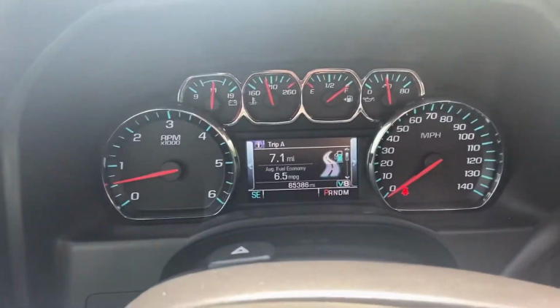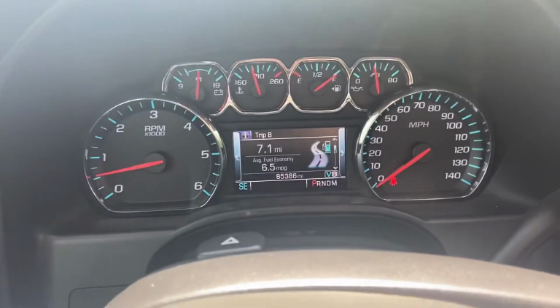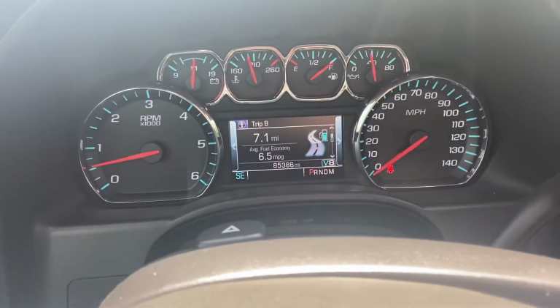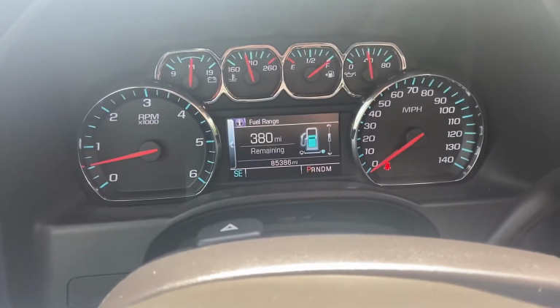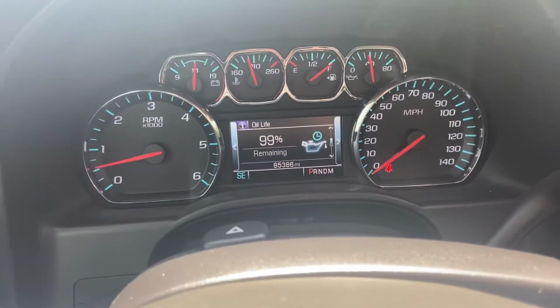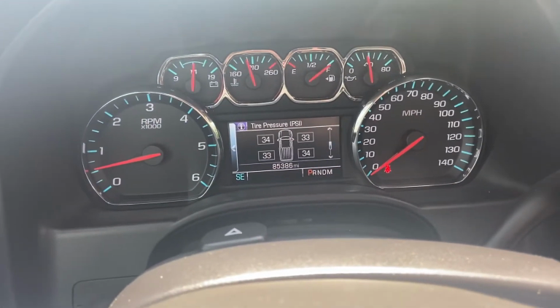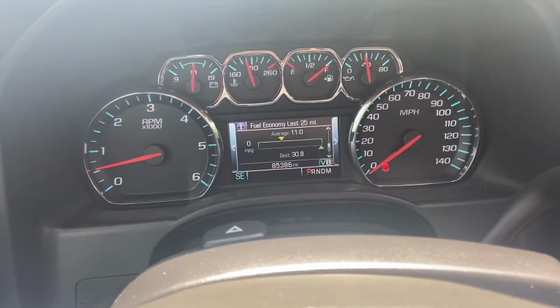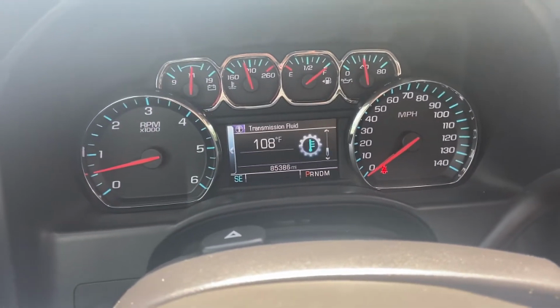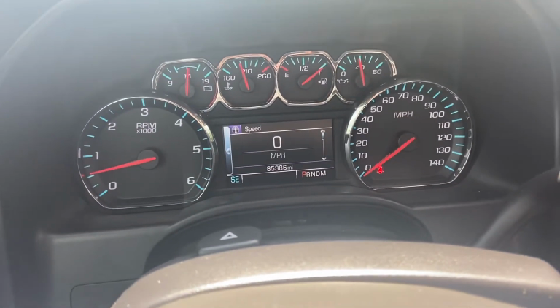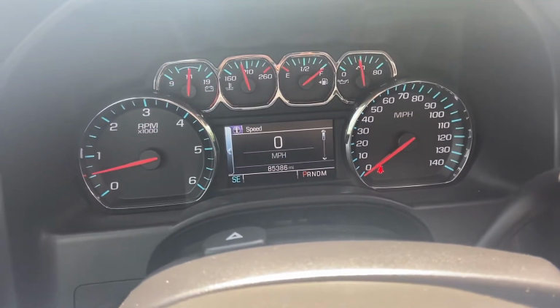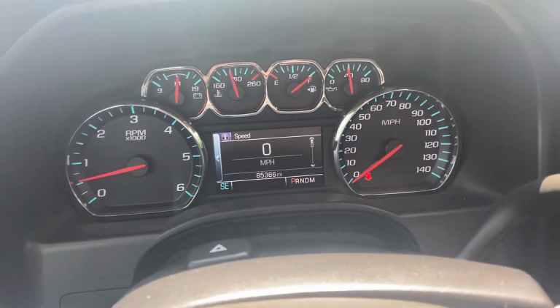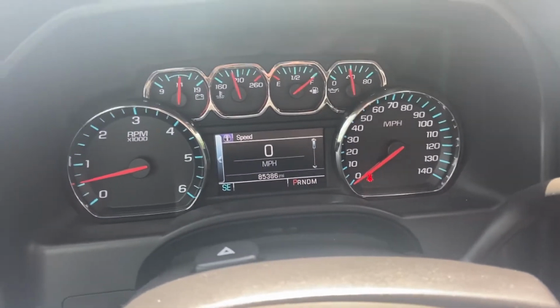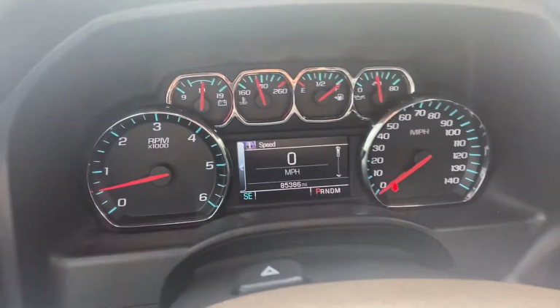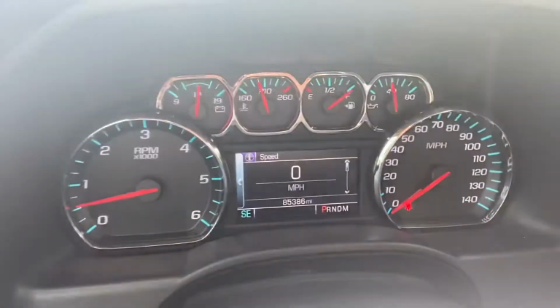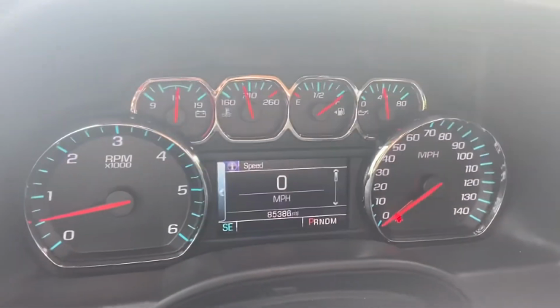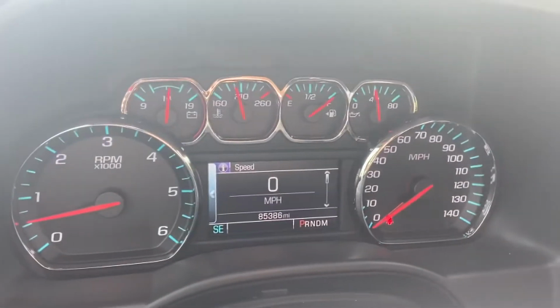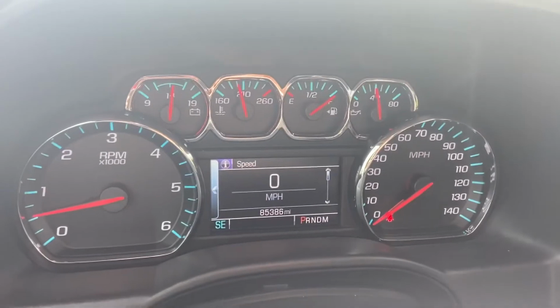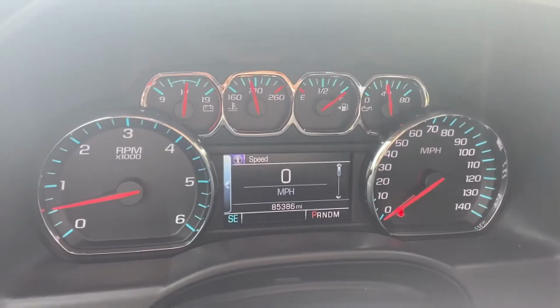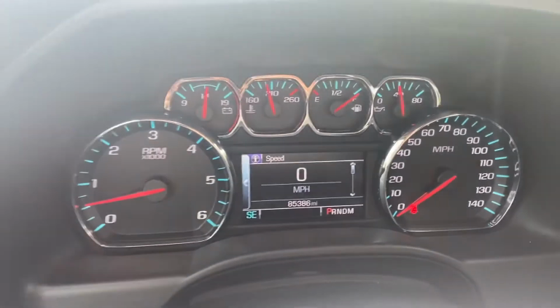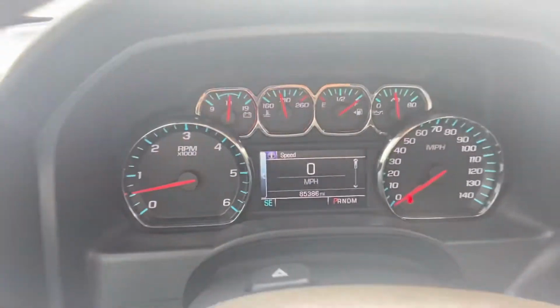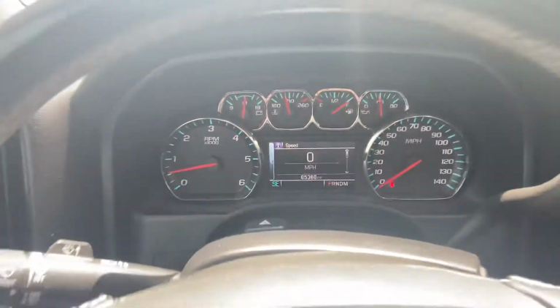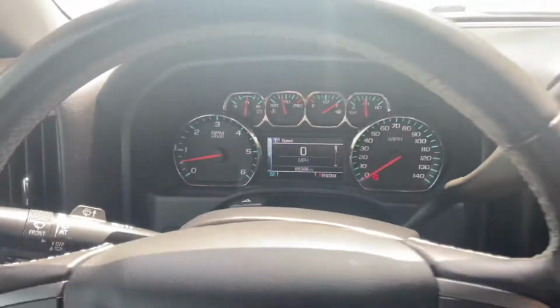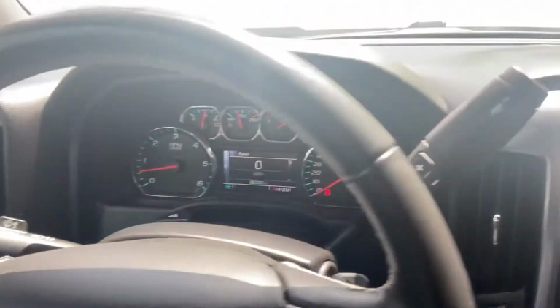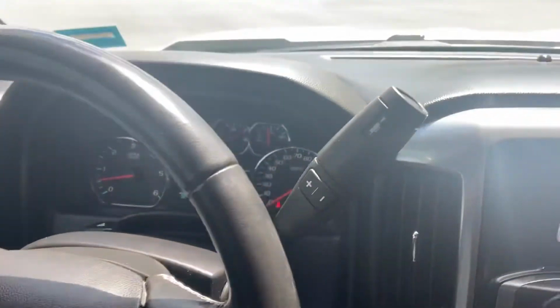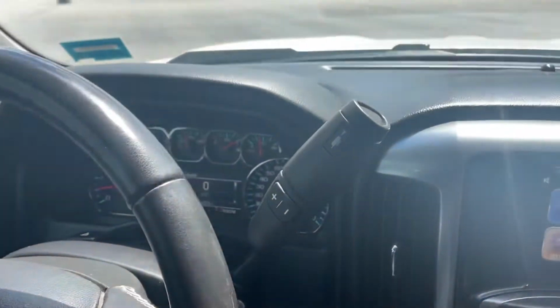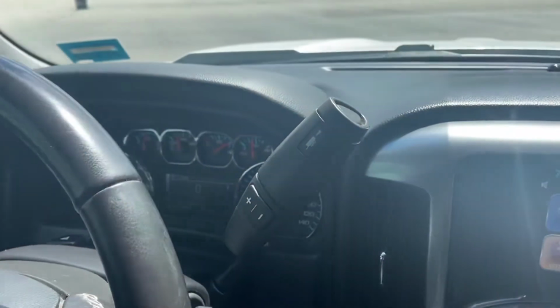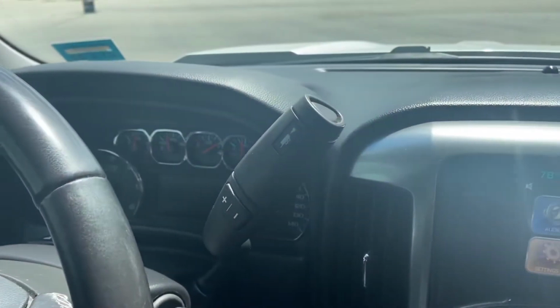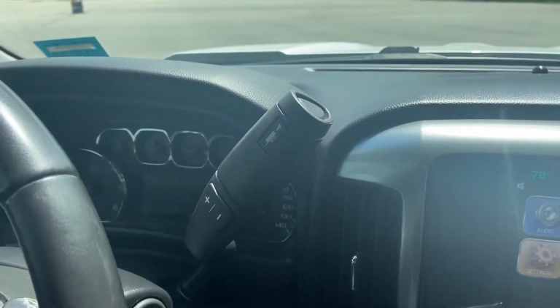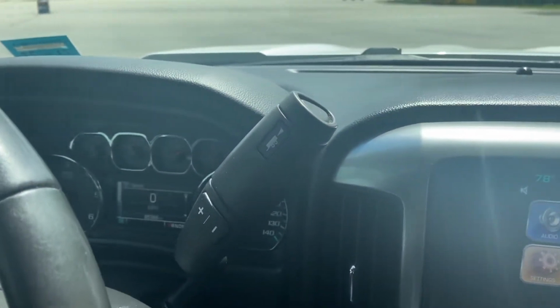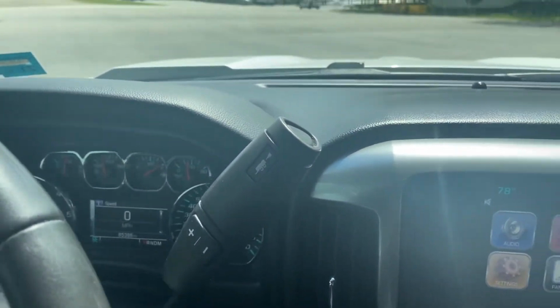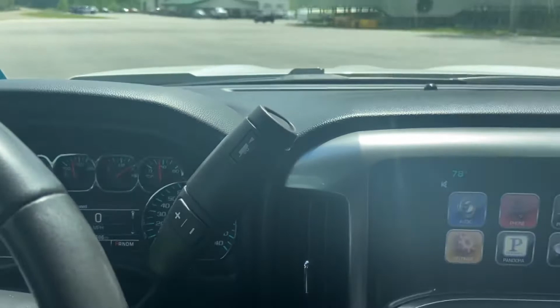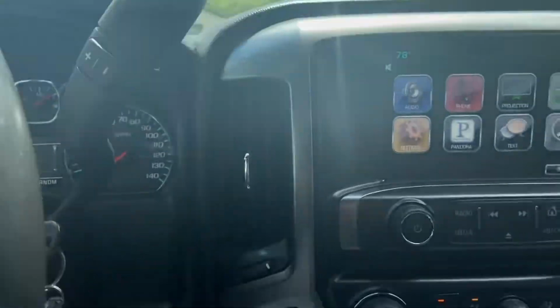There's a separate display screen between the gauge cluster. Tons of vehicle information to scroll through. This Silverado has 85,386 miles on it. You've got your column shifter with your manual and tow haul modes.